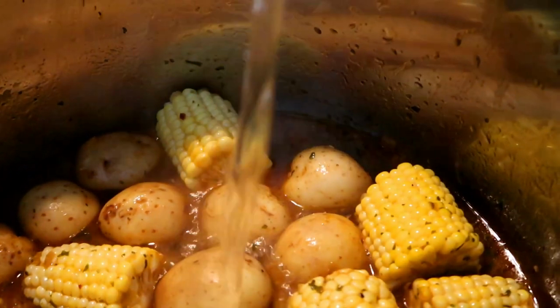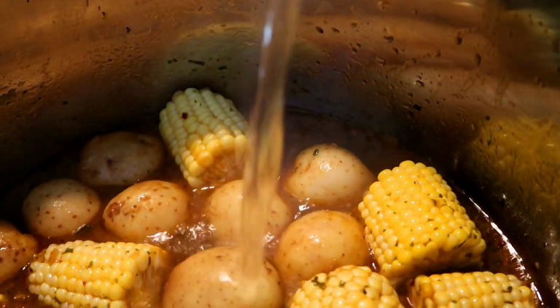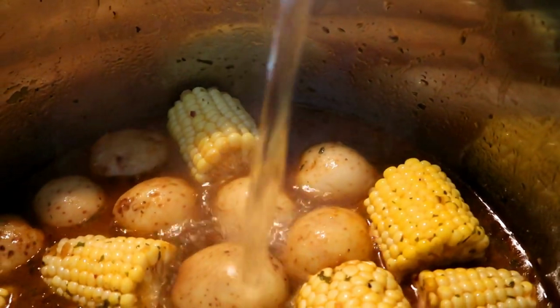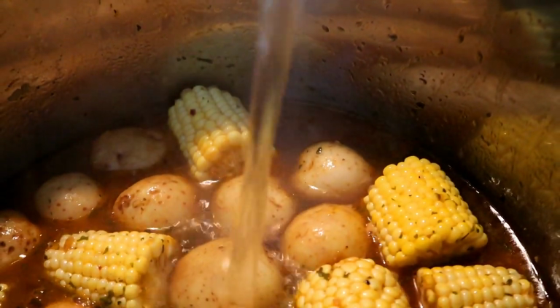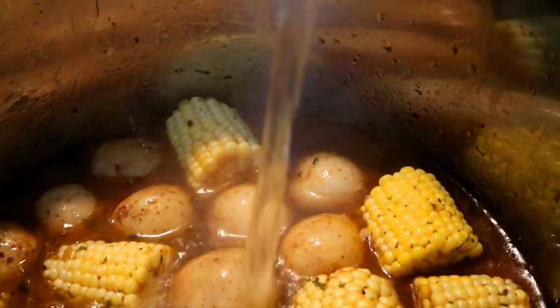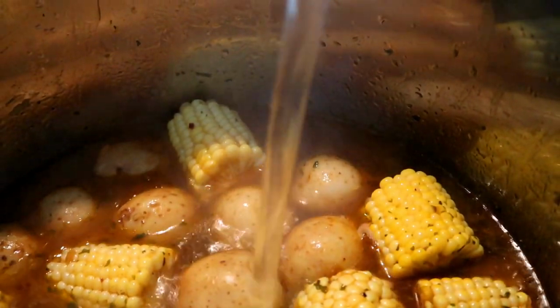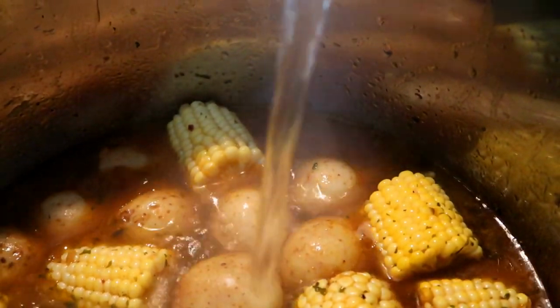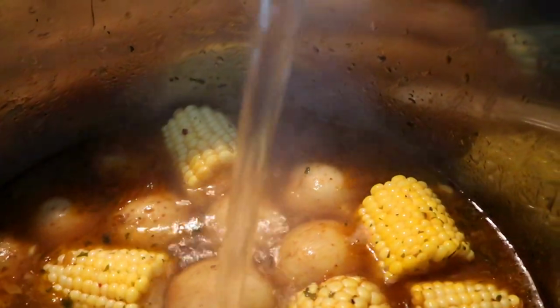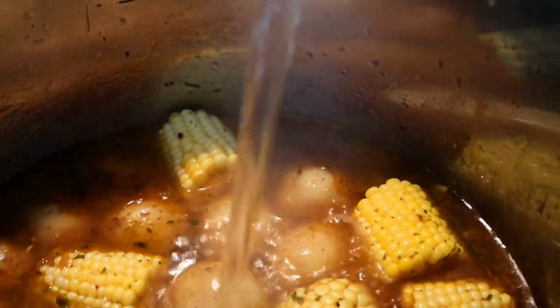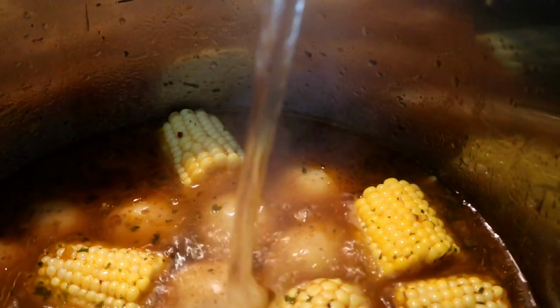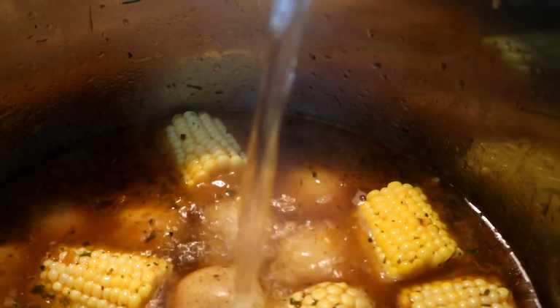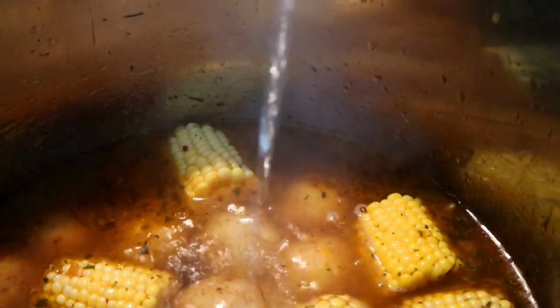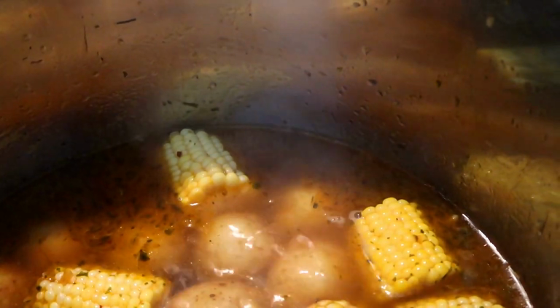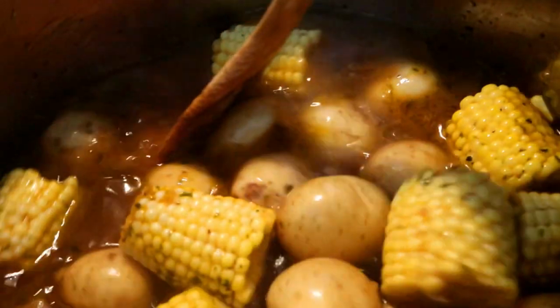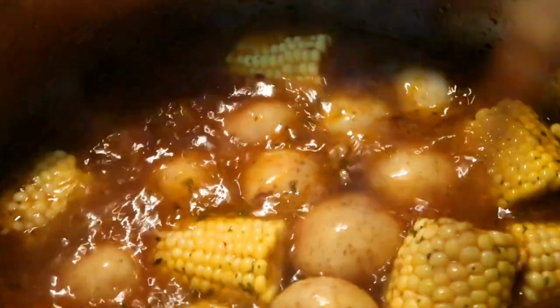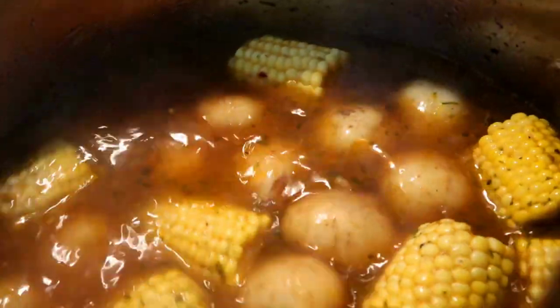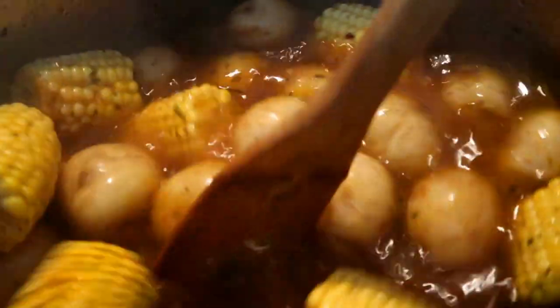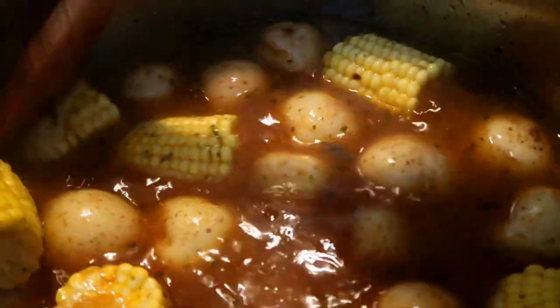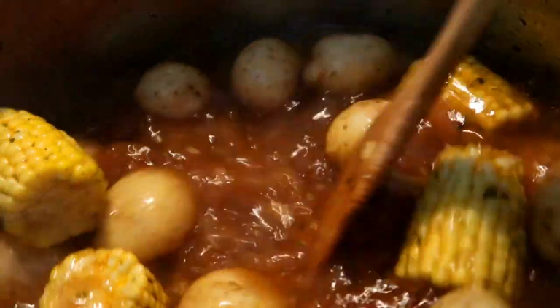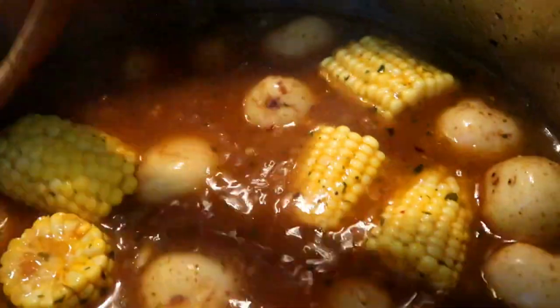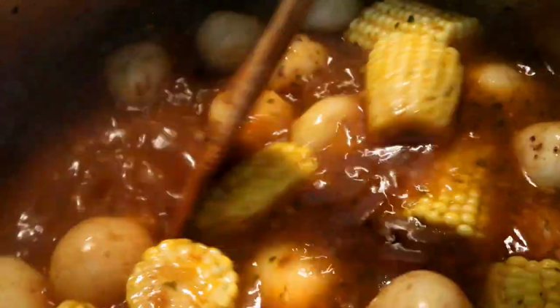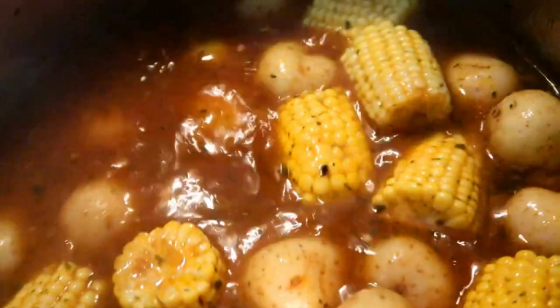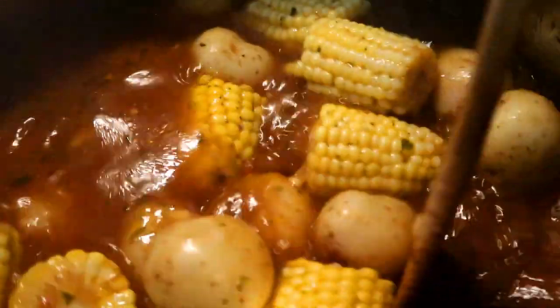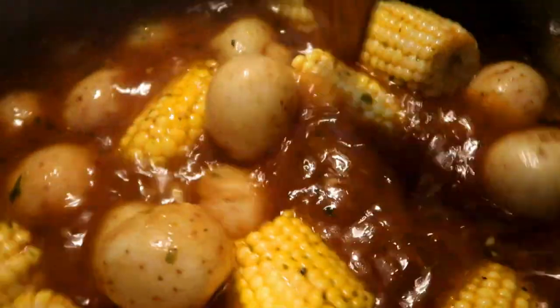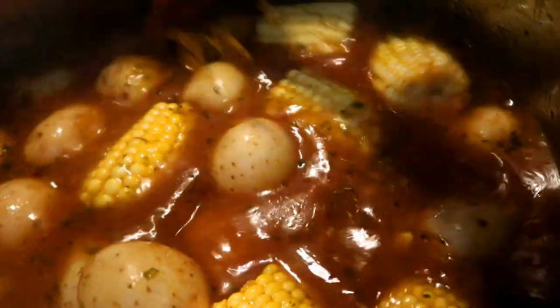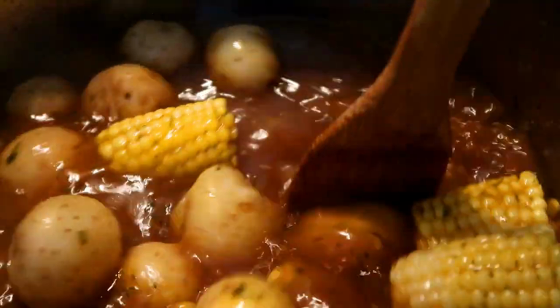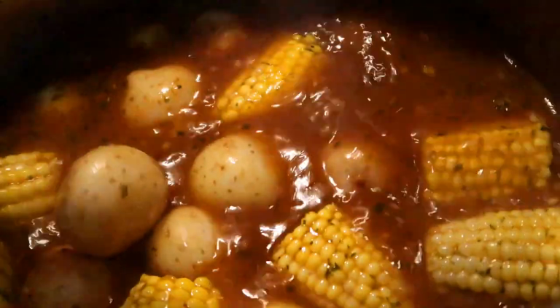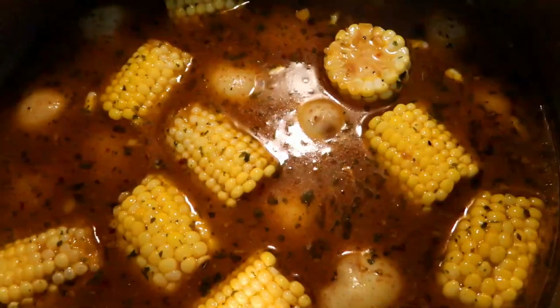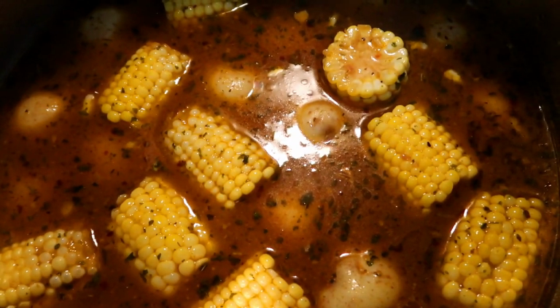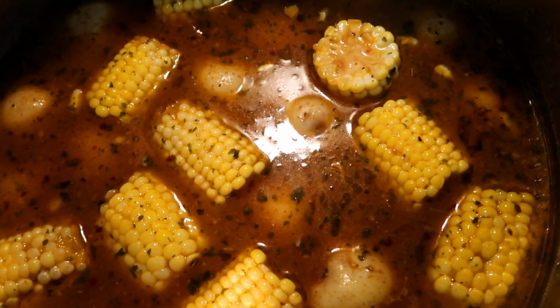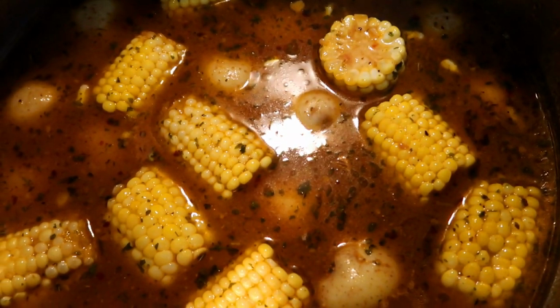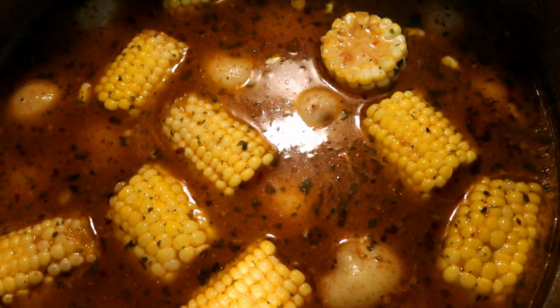Add about three more cups of water and make sure that your broth is nice and flavorful. Now we're going to let our potatoes and corn cook for about 15 to 20 minutes, or until cooked.